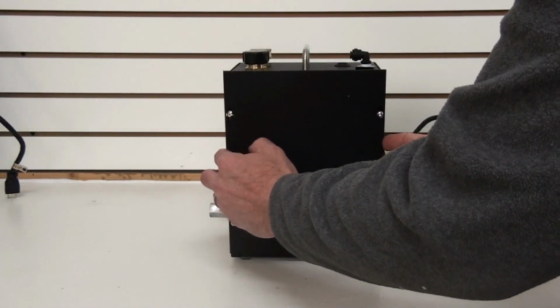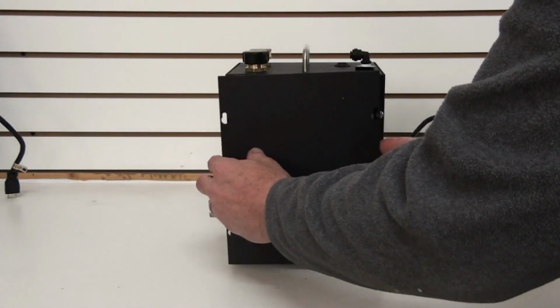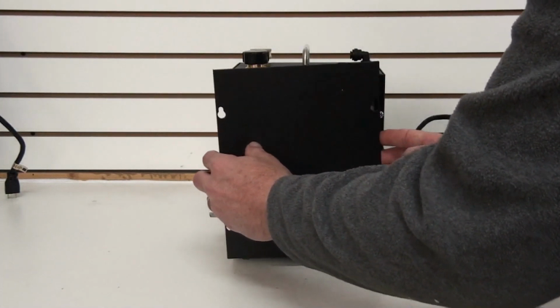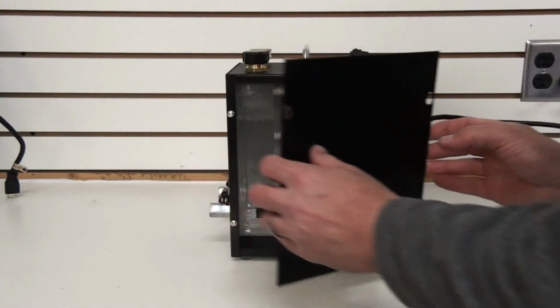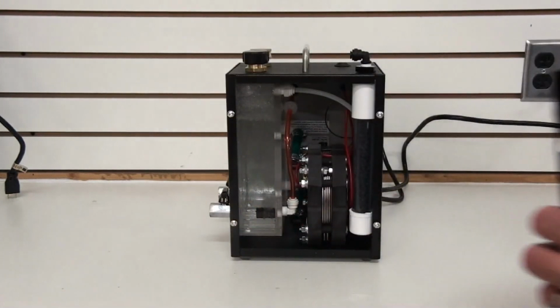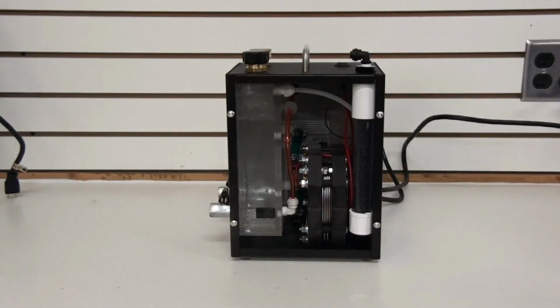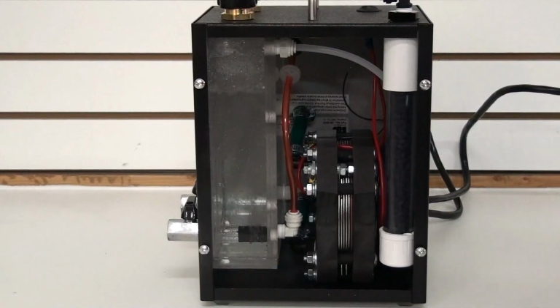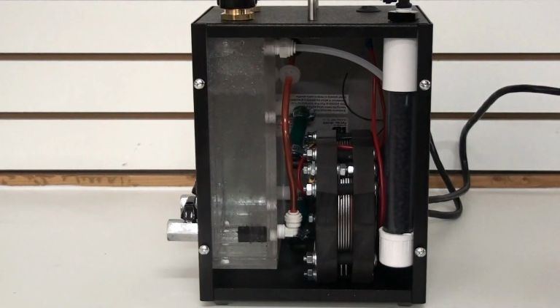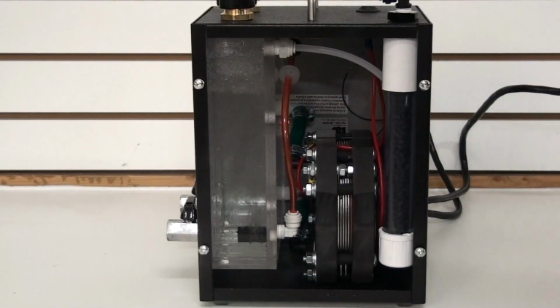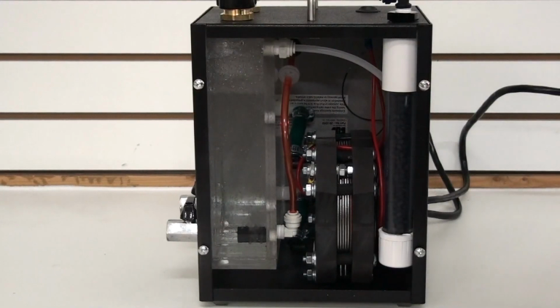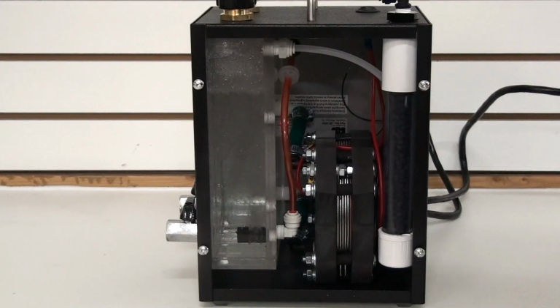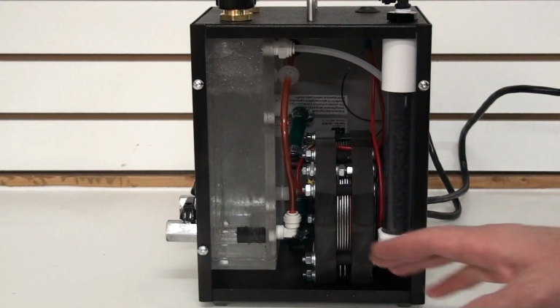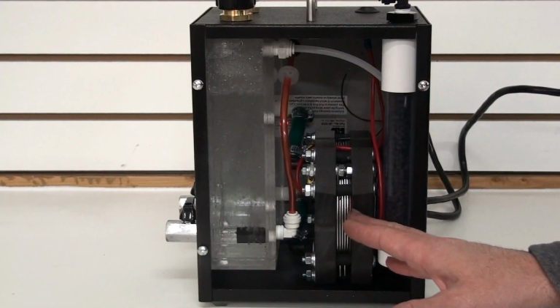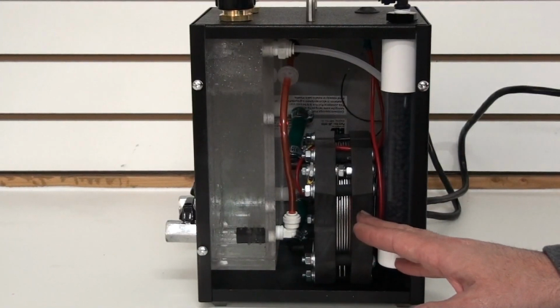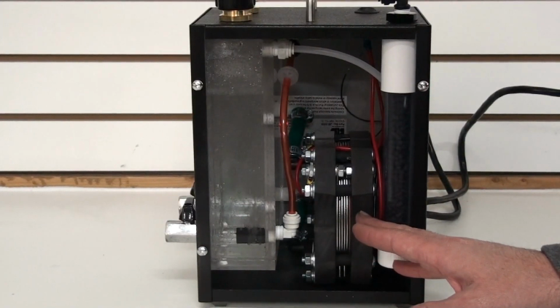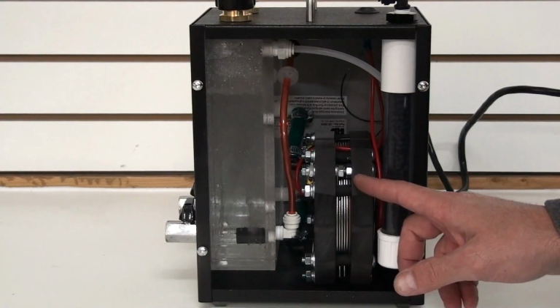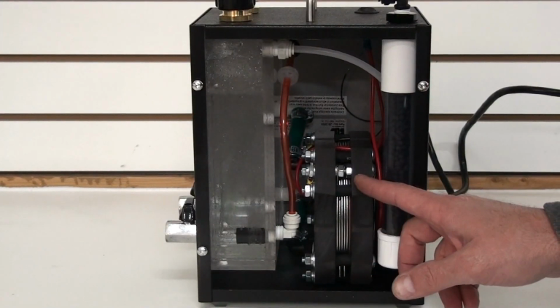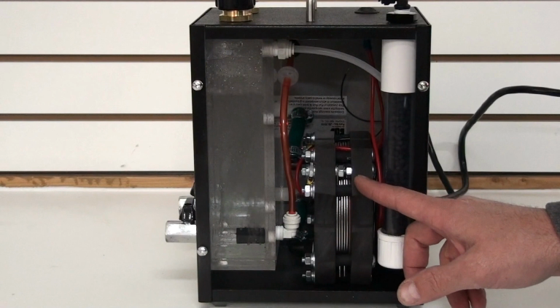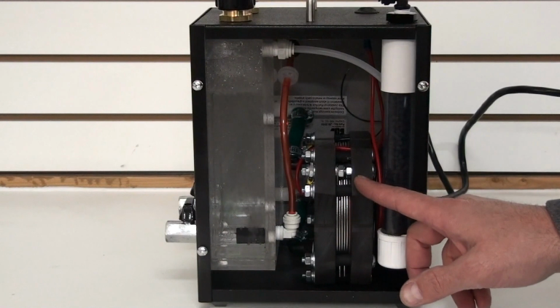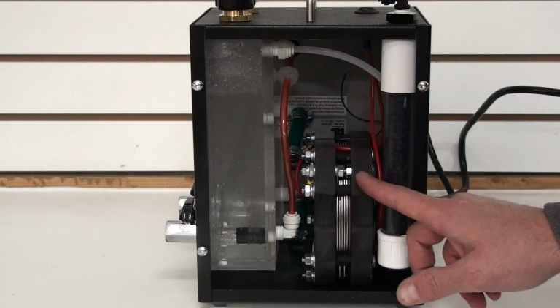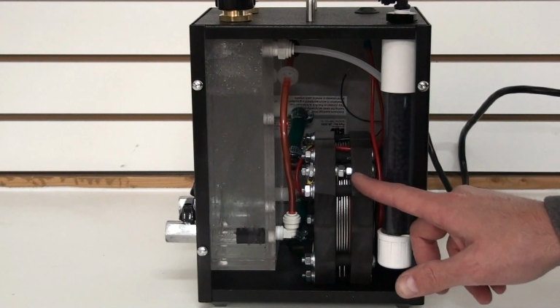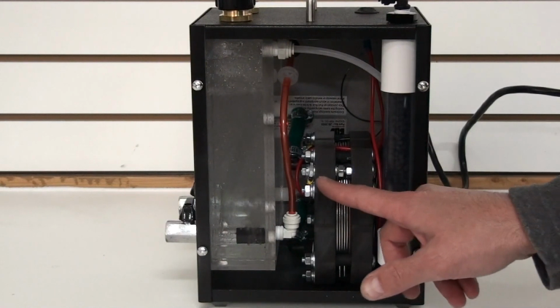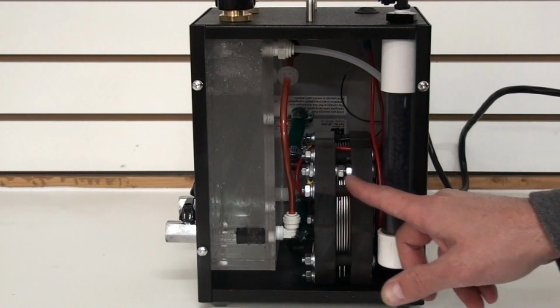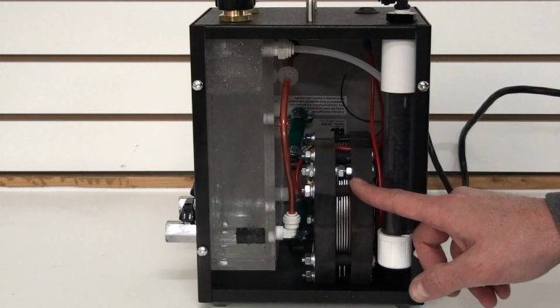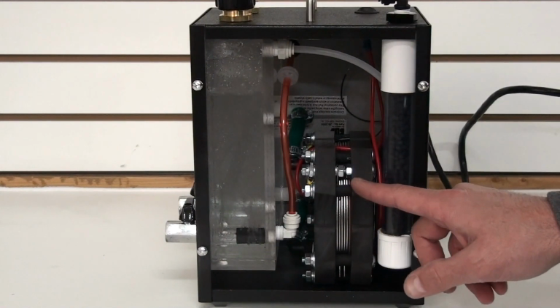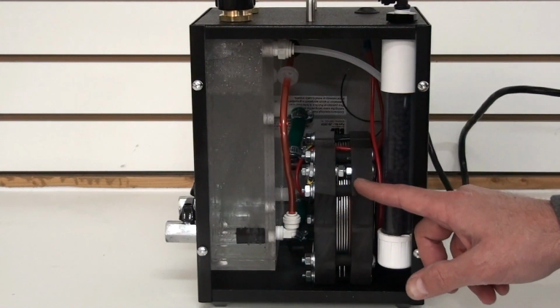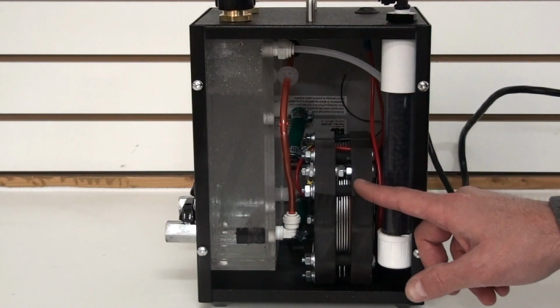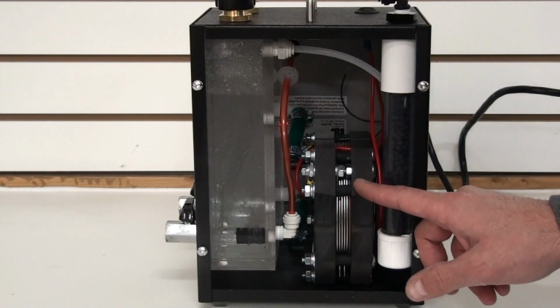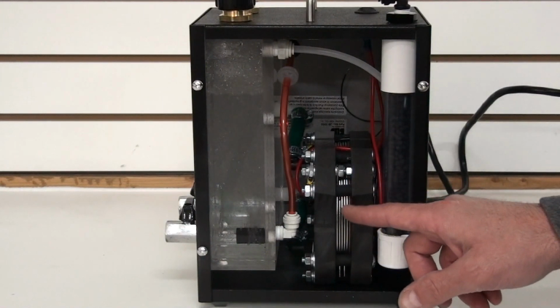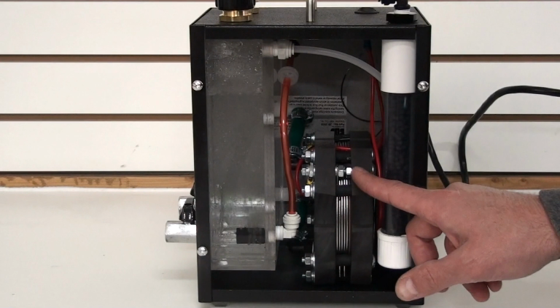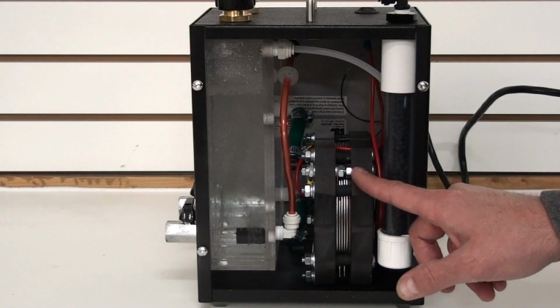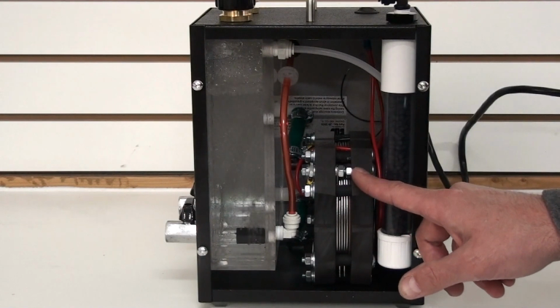Take the front cover off. You can see the inside of the machine now. This is our hydrogen generator. It has six plates in it, thick three-quarter inch end caps. It is built with heavy-duty materials. This cell will last for years.